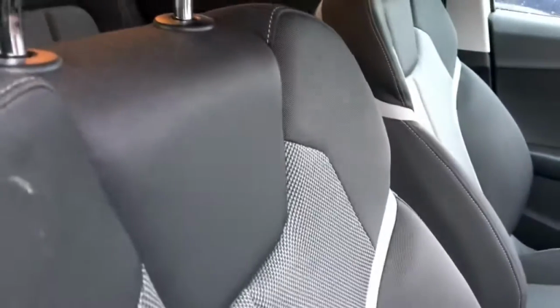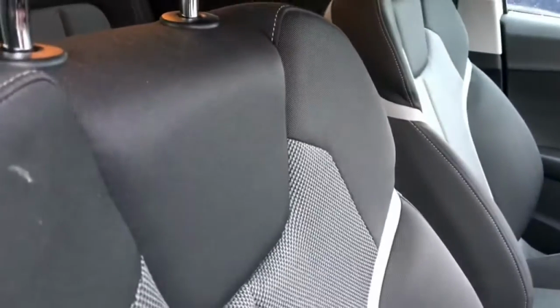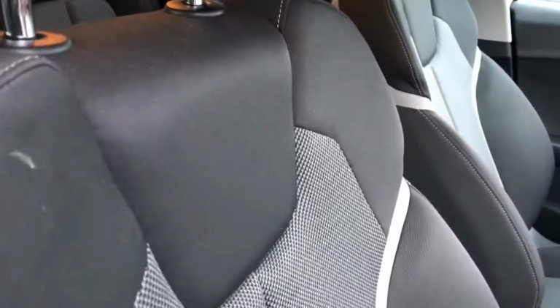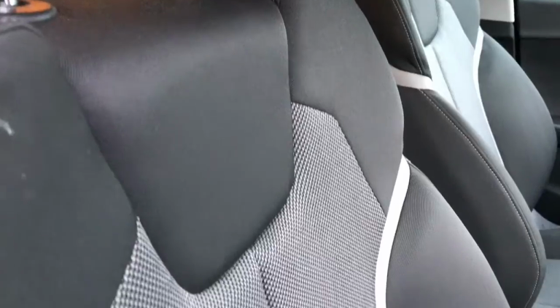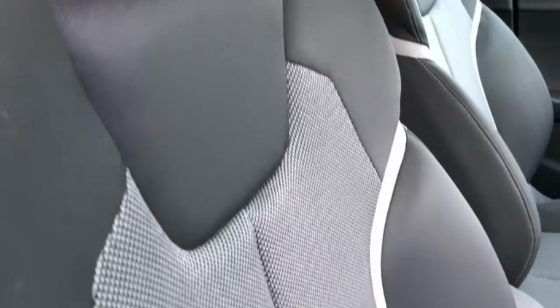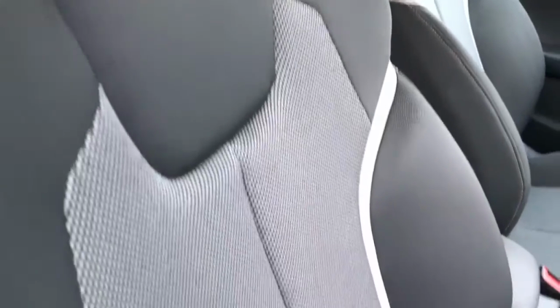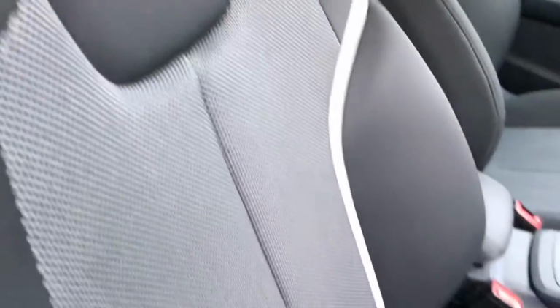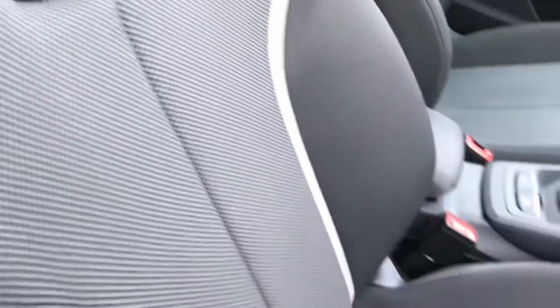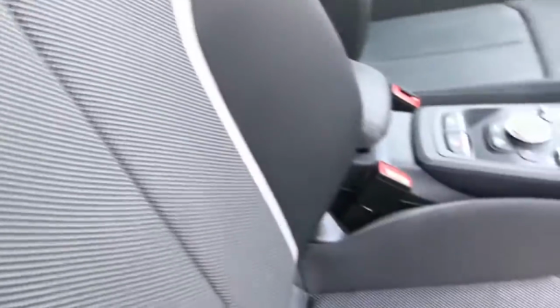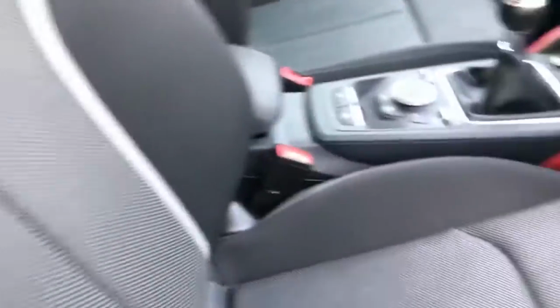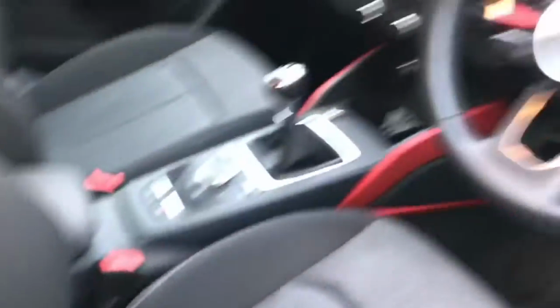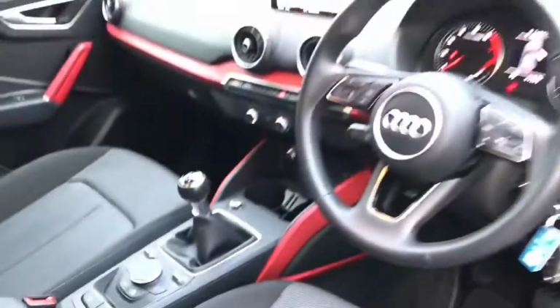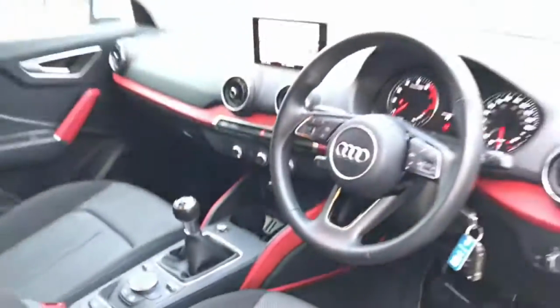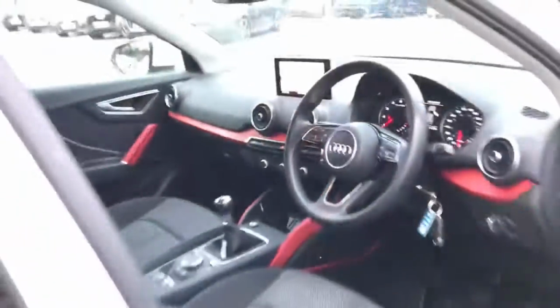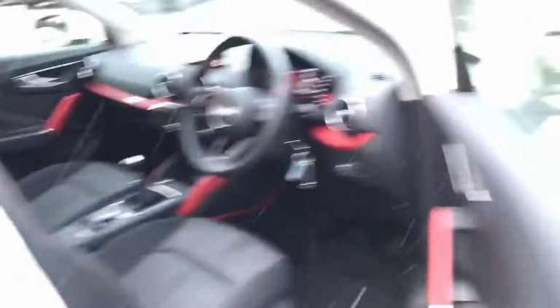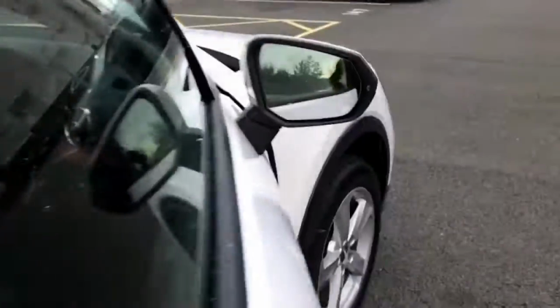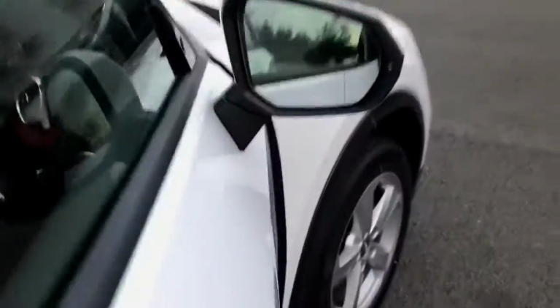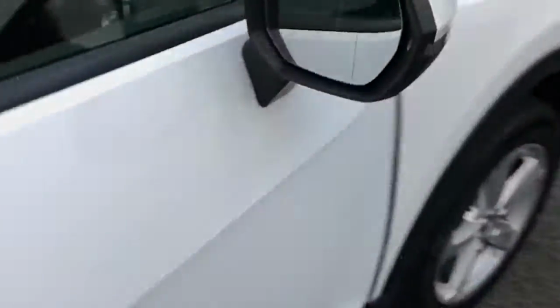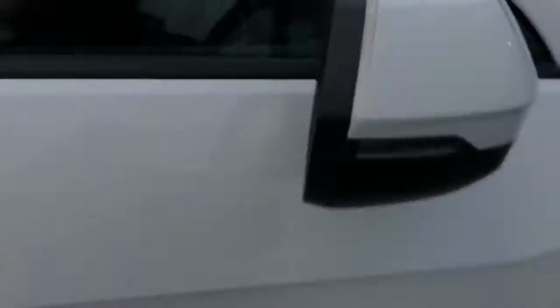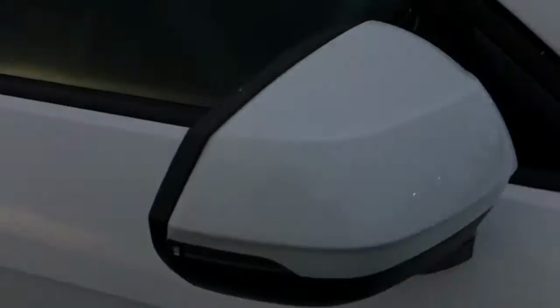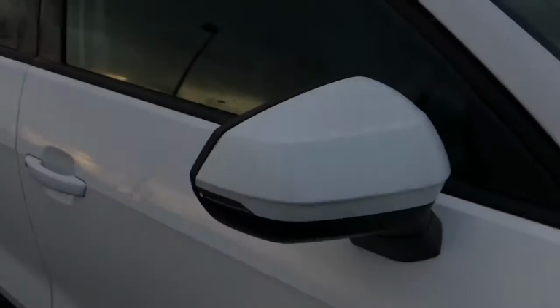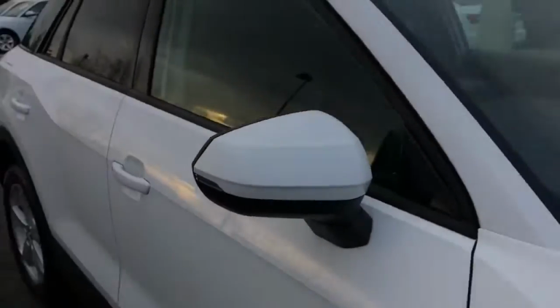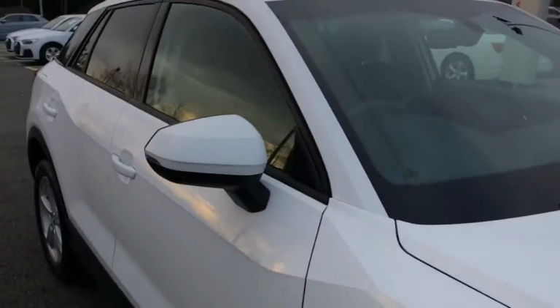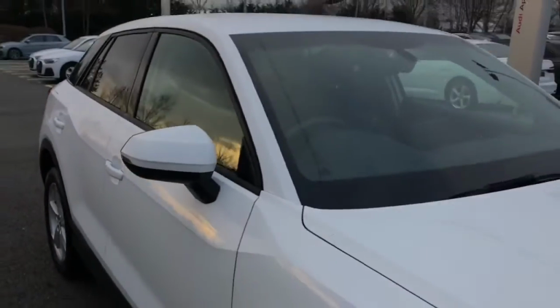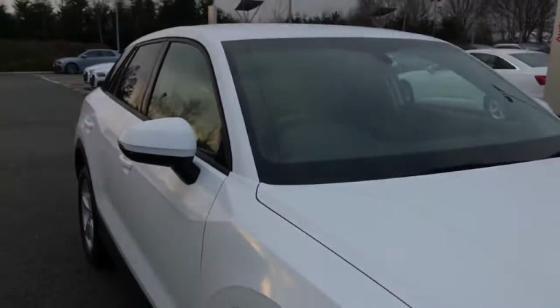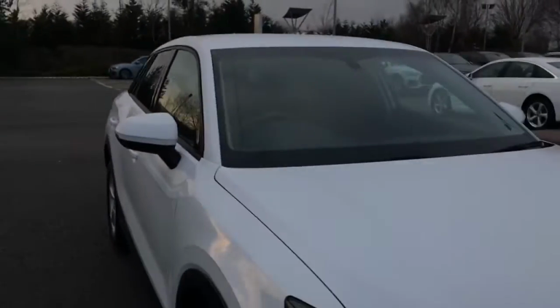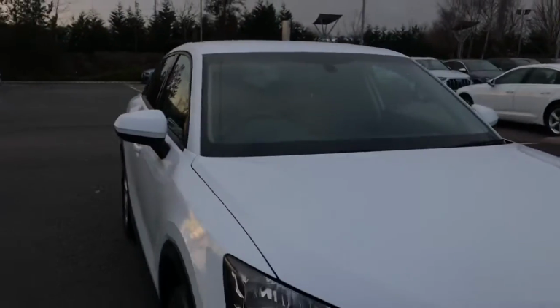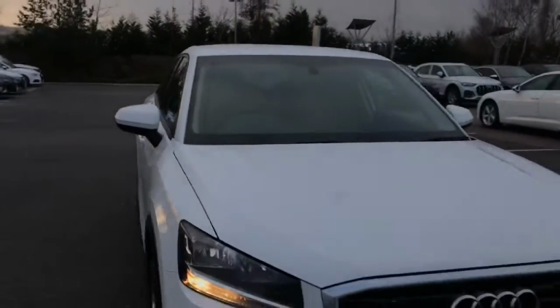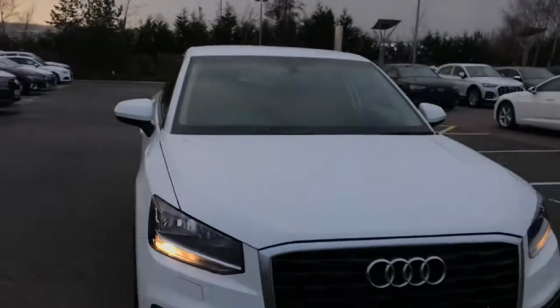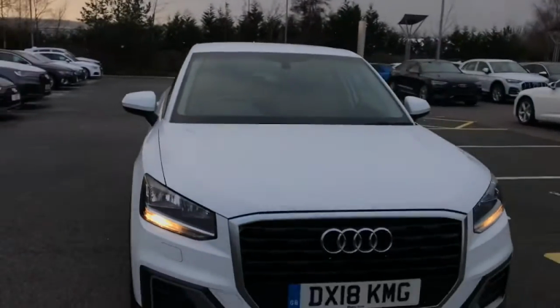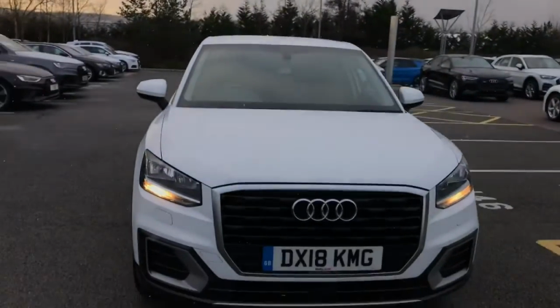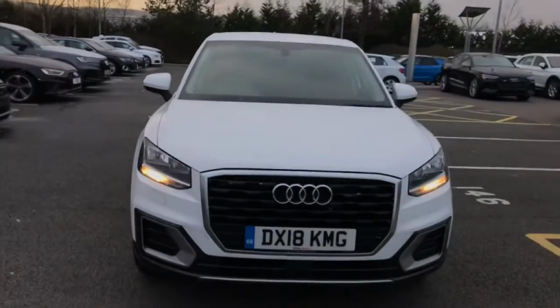The front sport seats on this vehicle are finished in the cloth upholstery. For more information please give us a call on 01782 488 205.